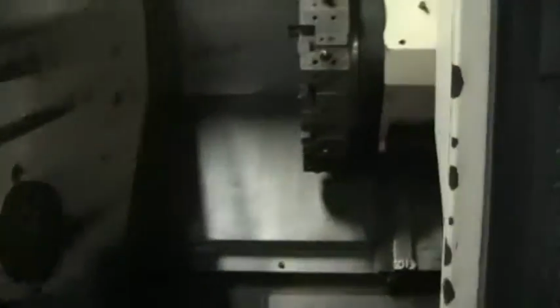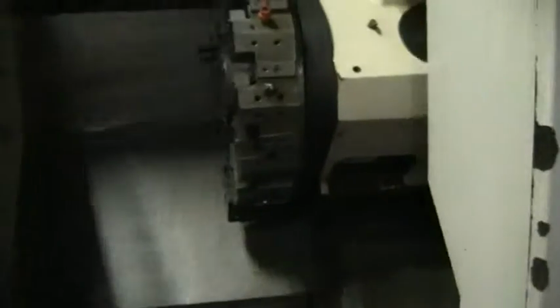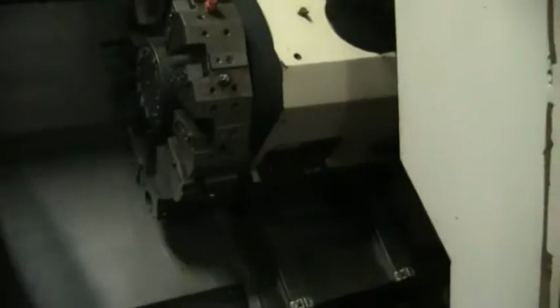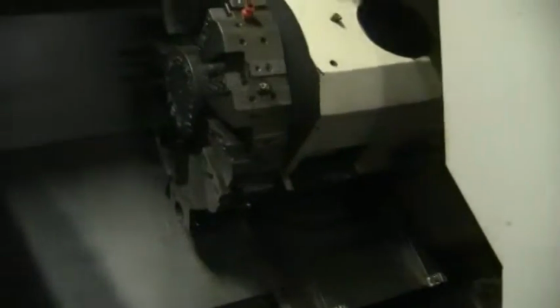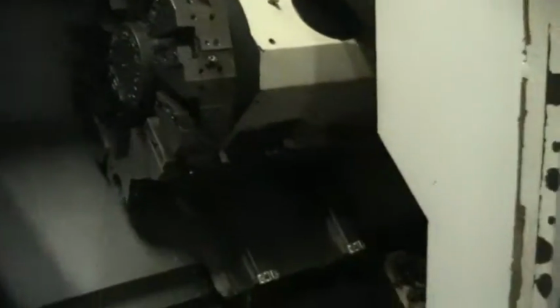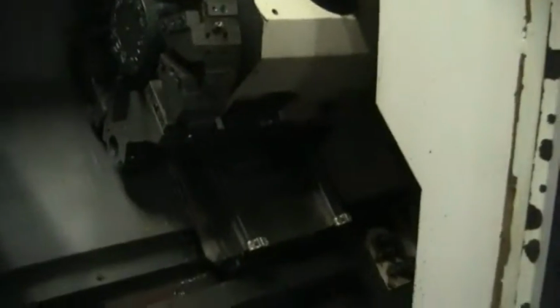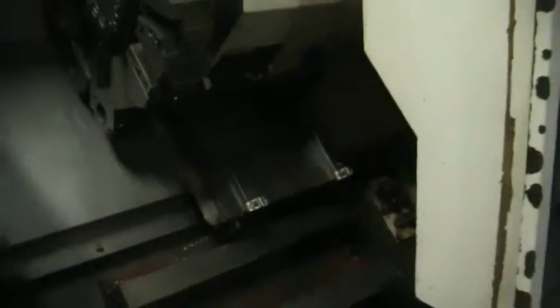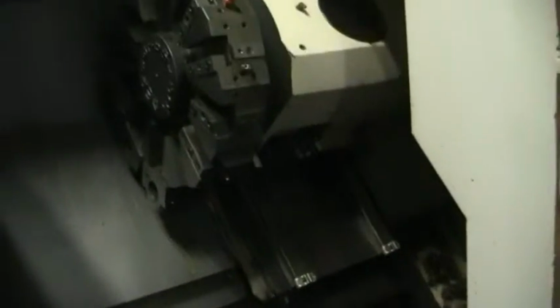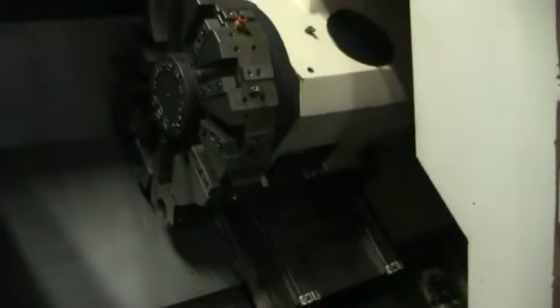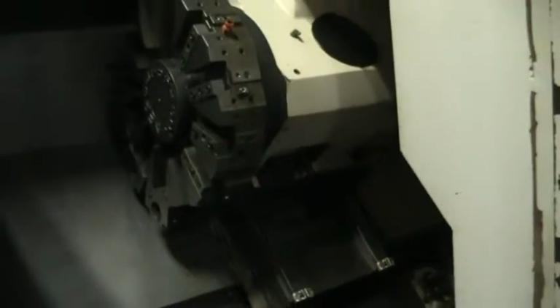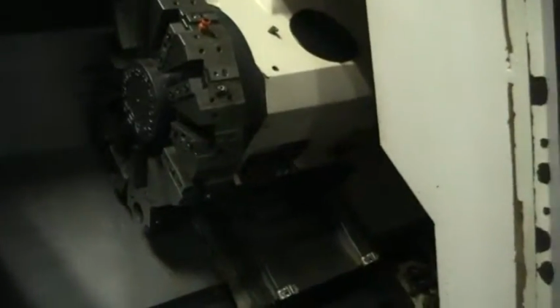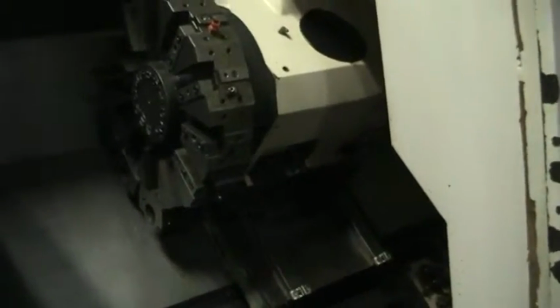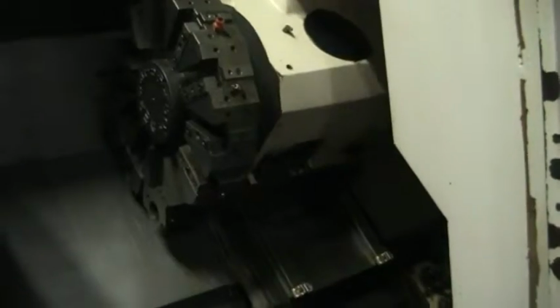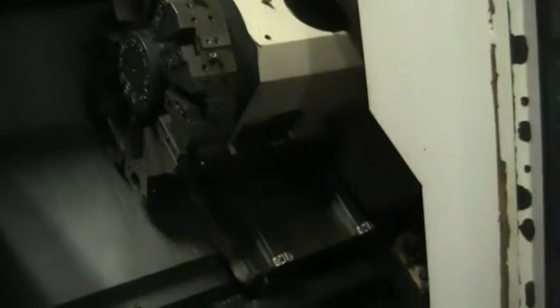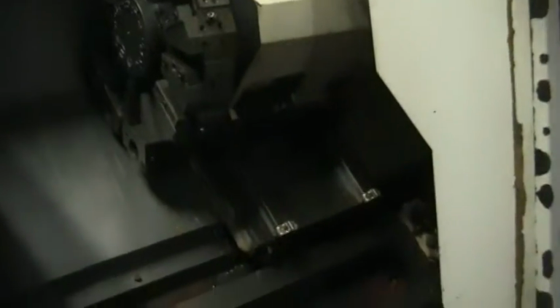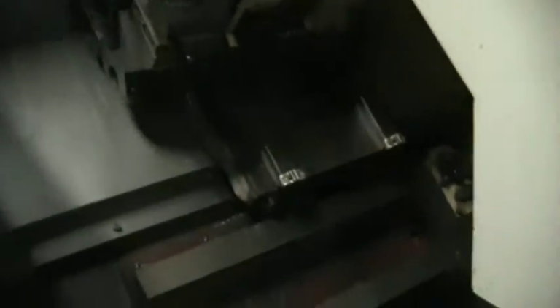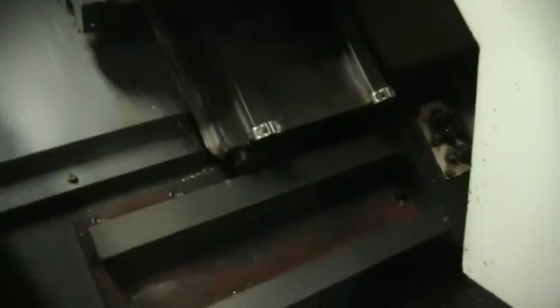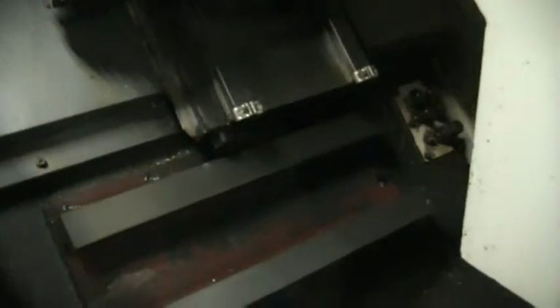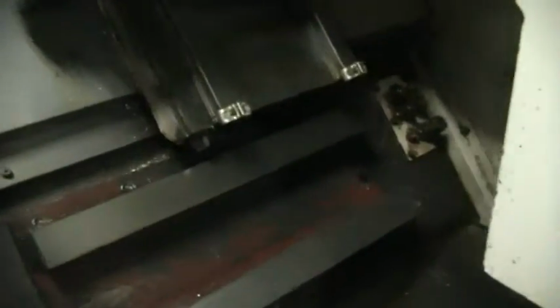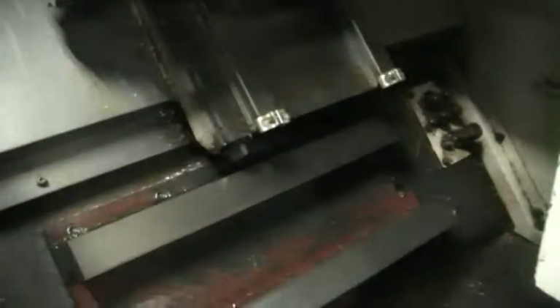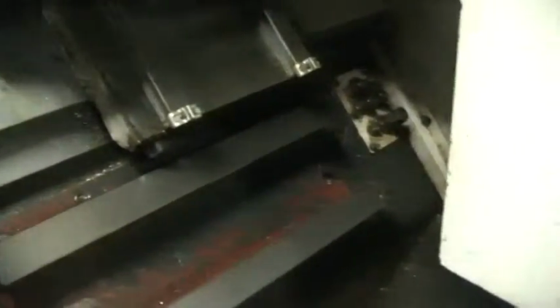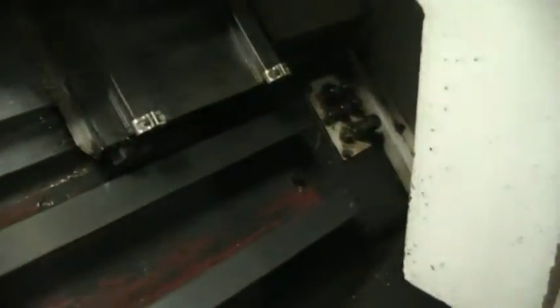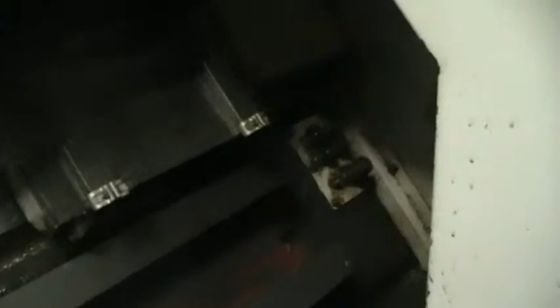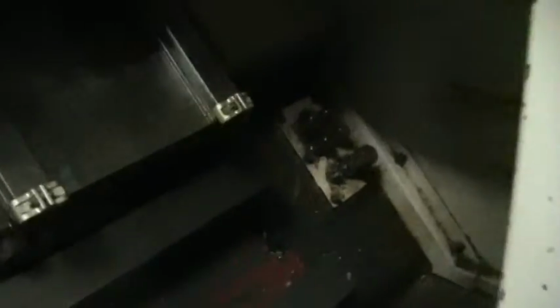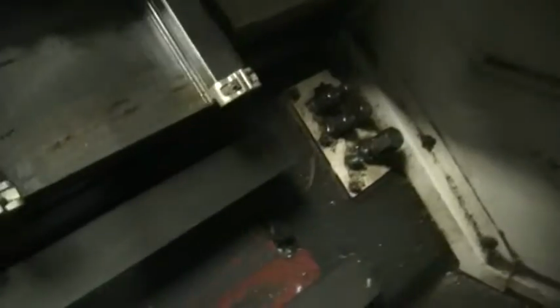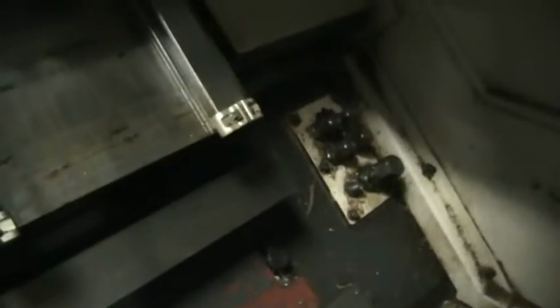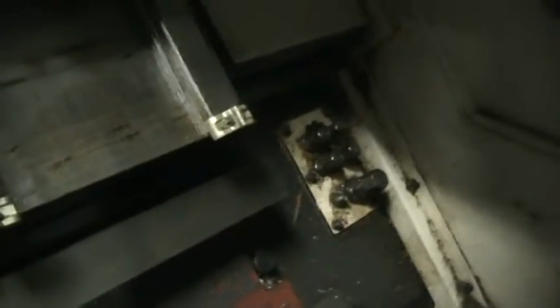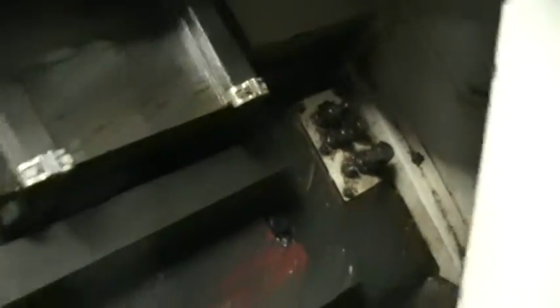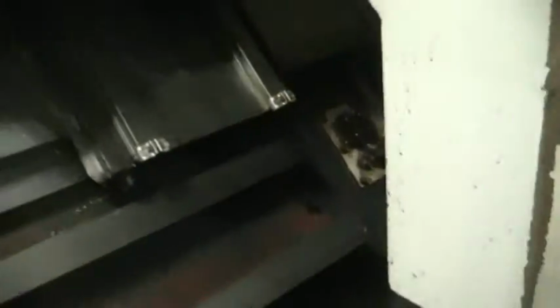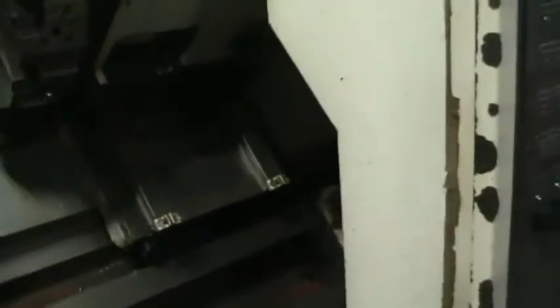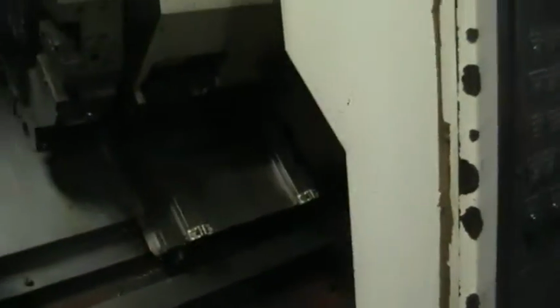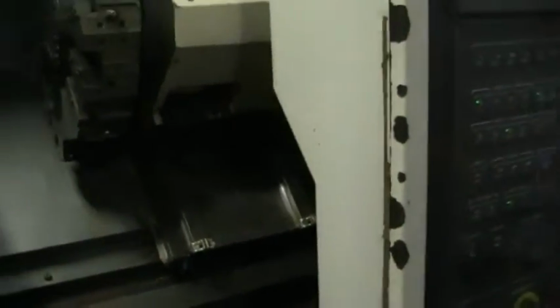Right now we will go ahead and move it around a little bit. We do have the tailstock for this machine — it is just not currently on the machine. That is why the caps for the hydraulic lines are there, but we do have it; it does come with.